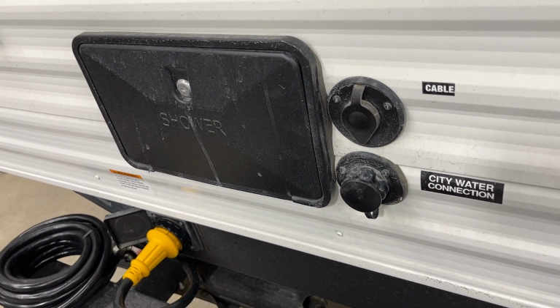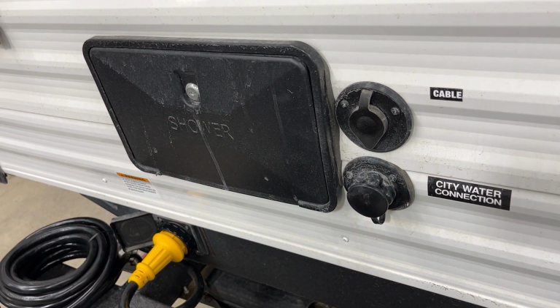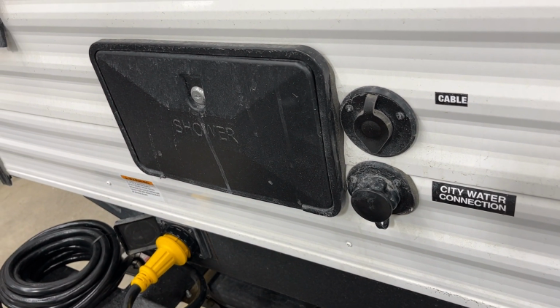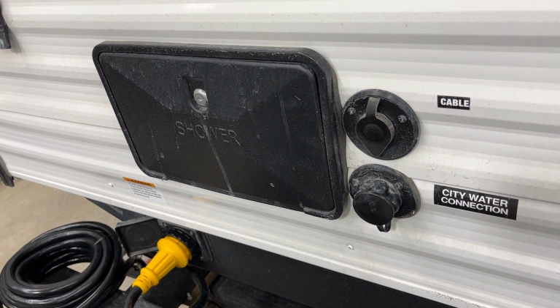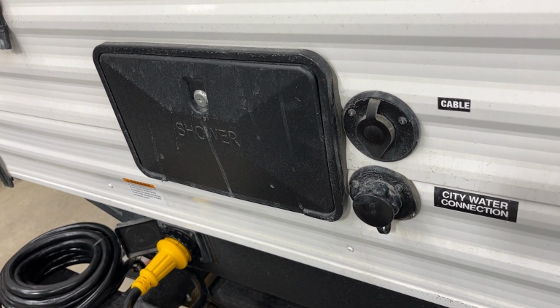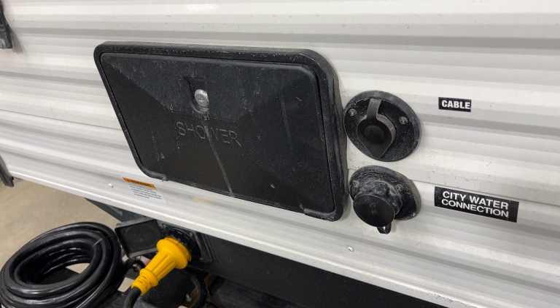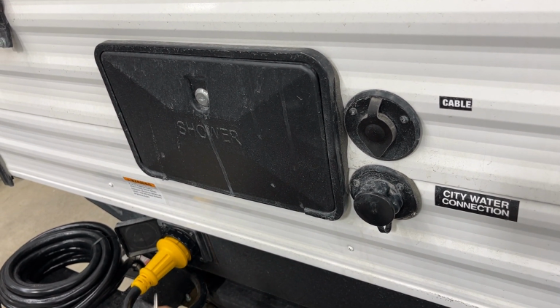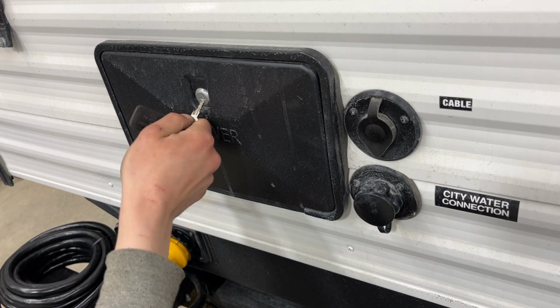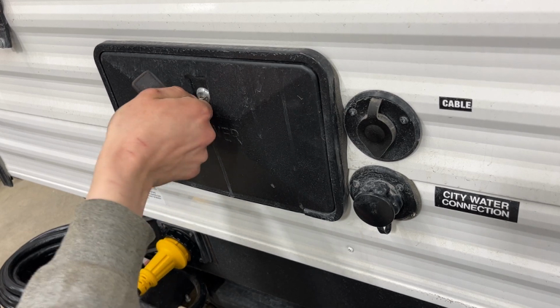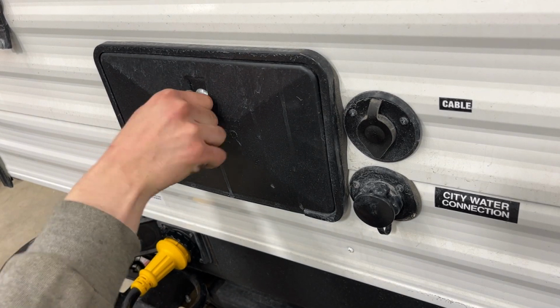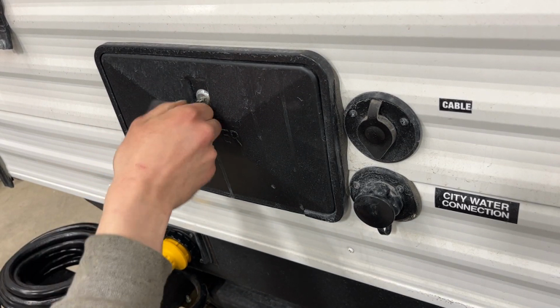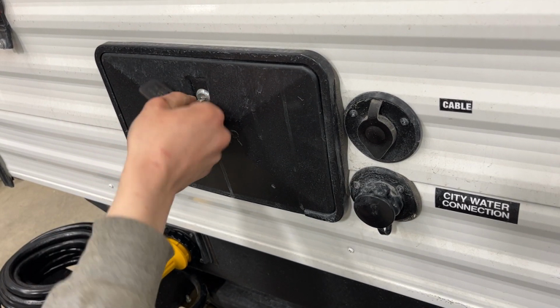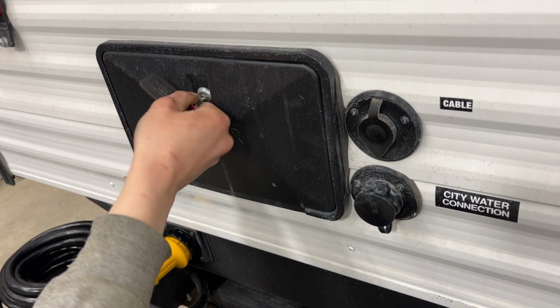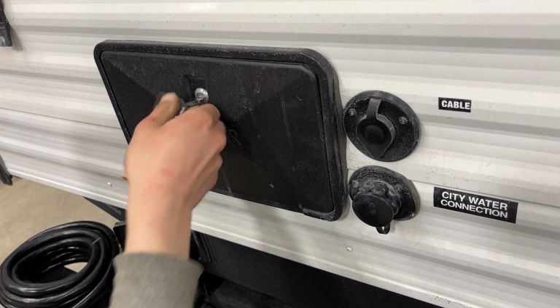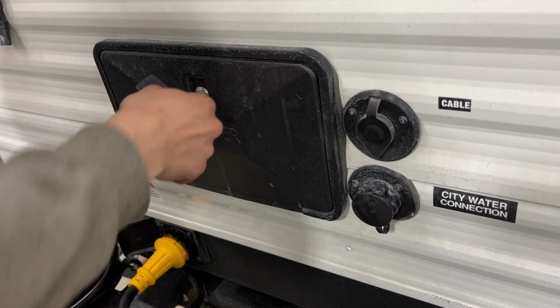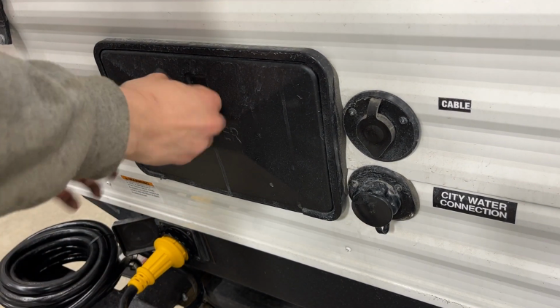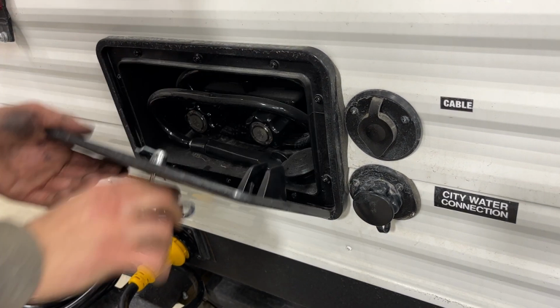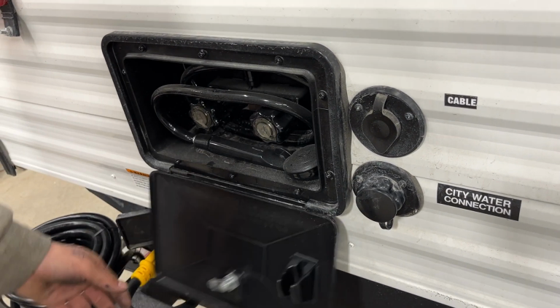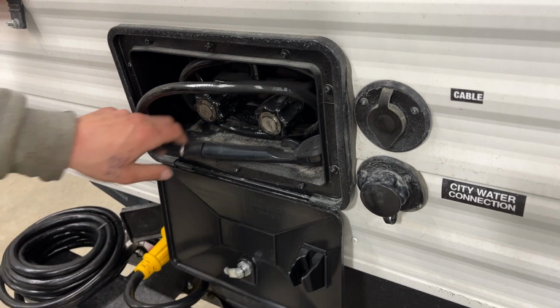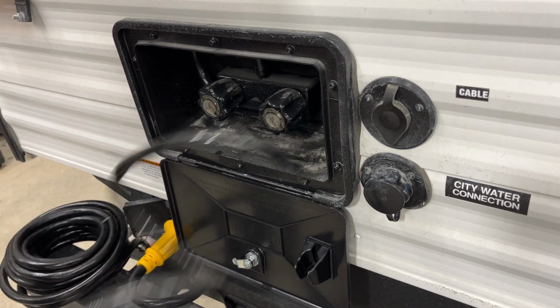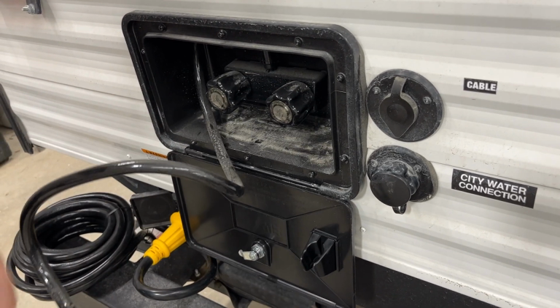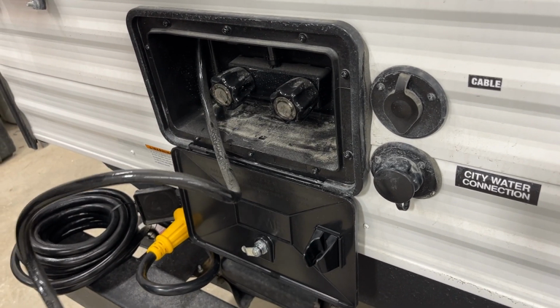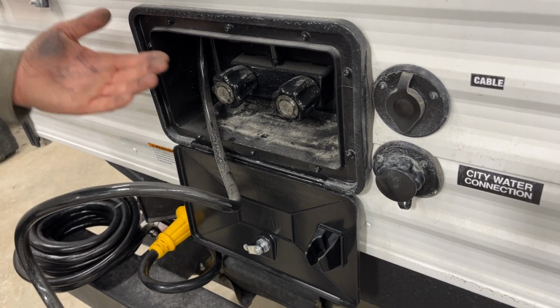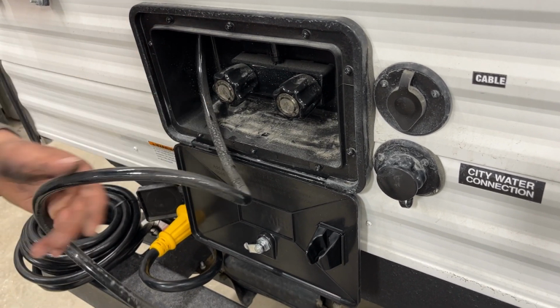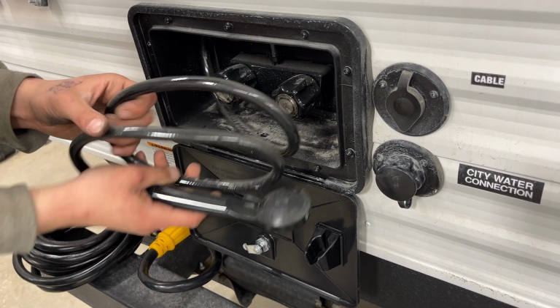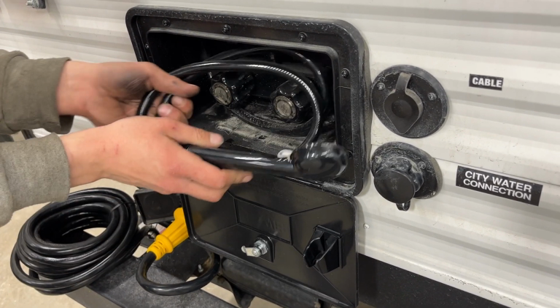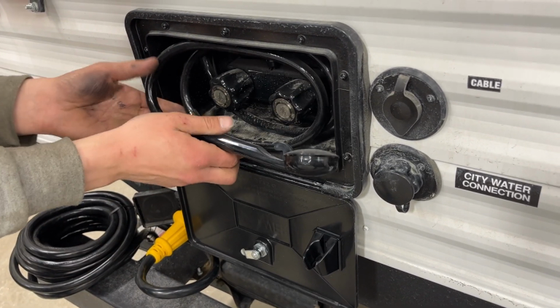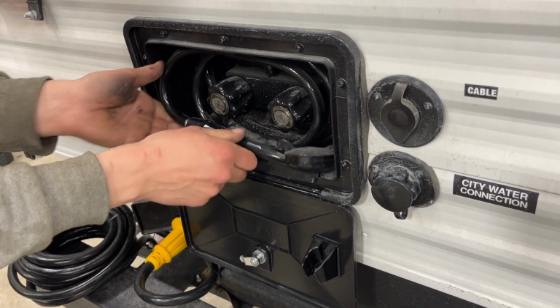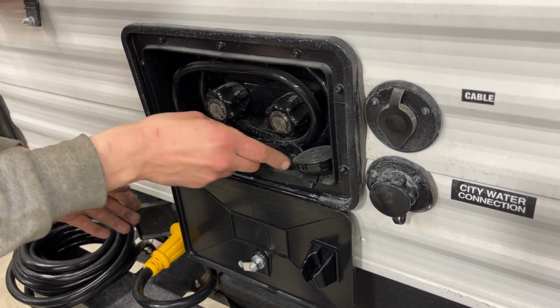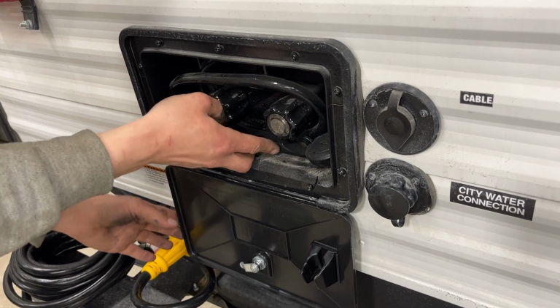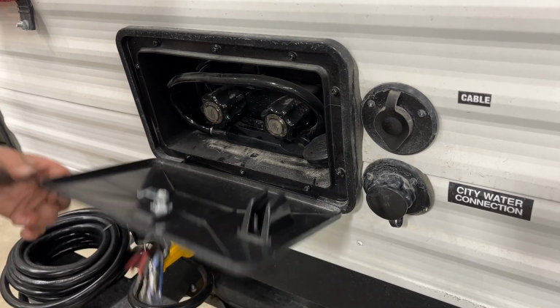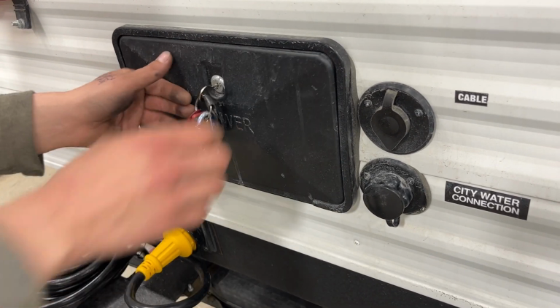Right beside that is your exterior shower. You'll get a key just like this — stick it on in there and open her up. You get a three-foot hose with a standard head, hot and cold water, simple as that. Once you're done, just wrap that hose around the handles and tuck it away.